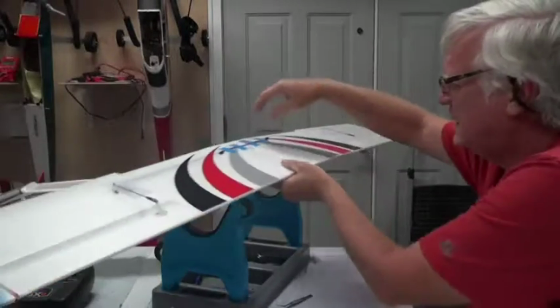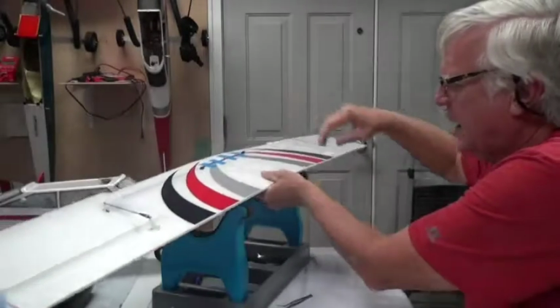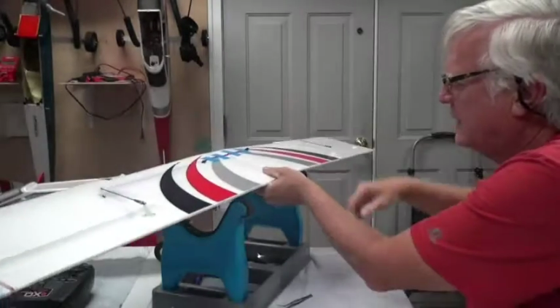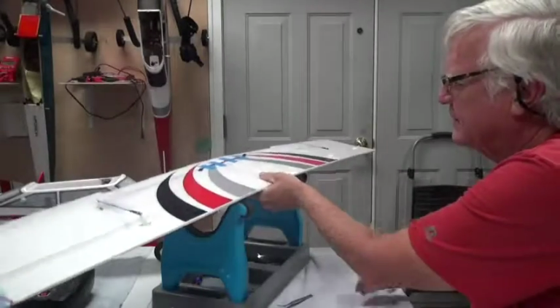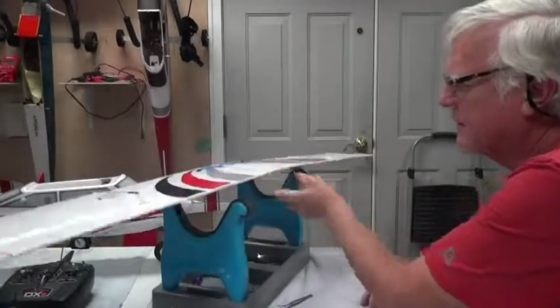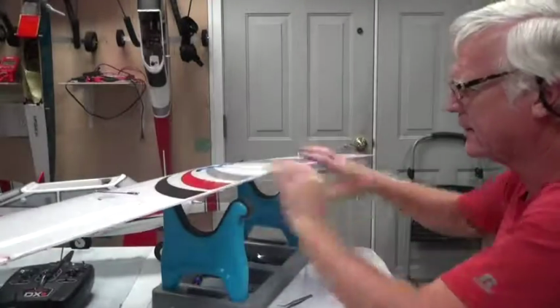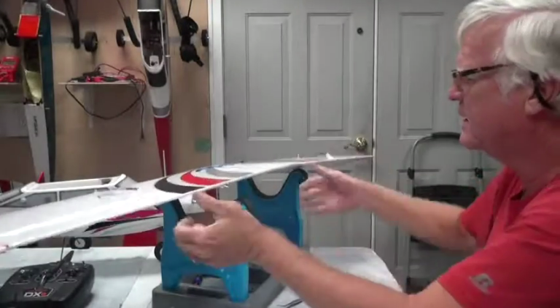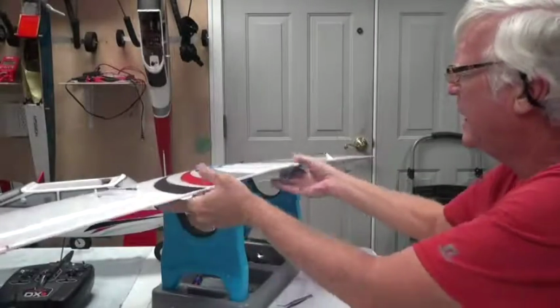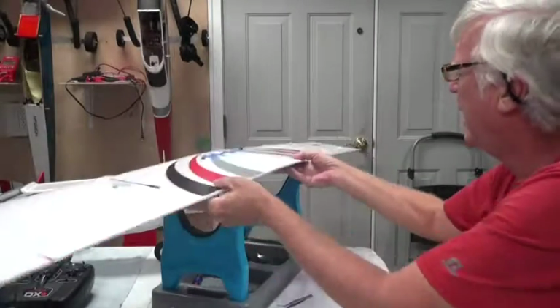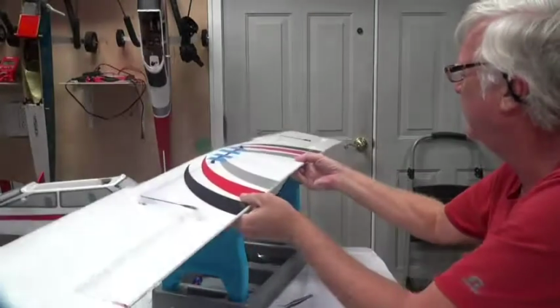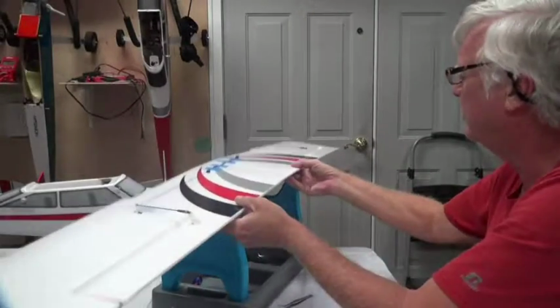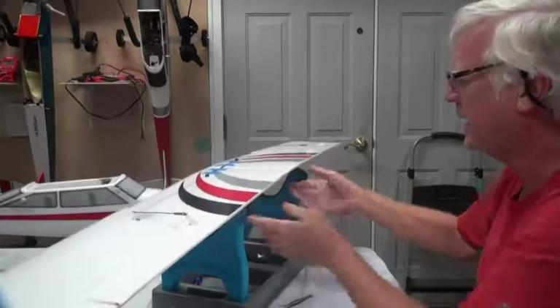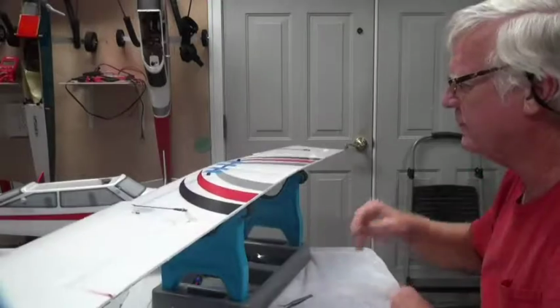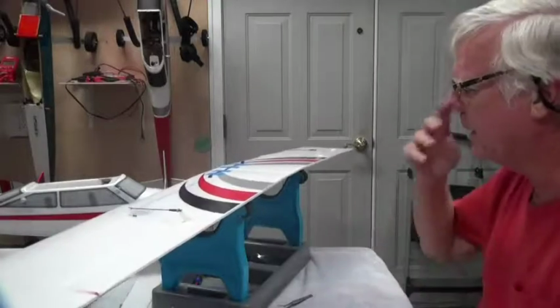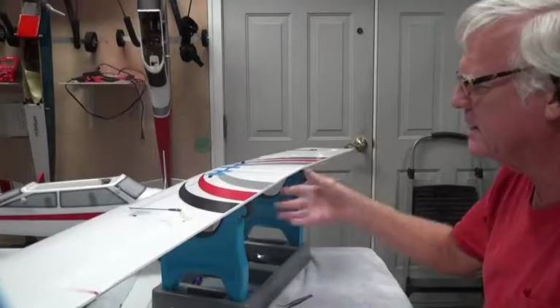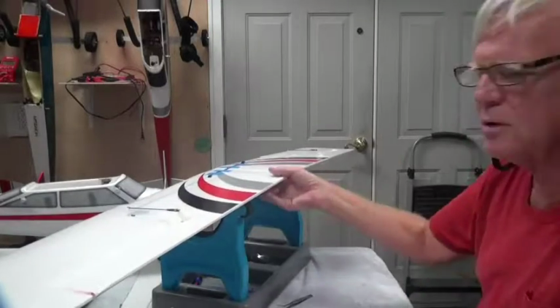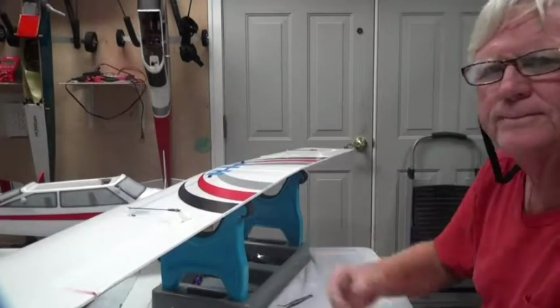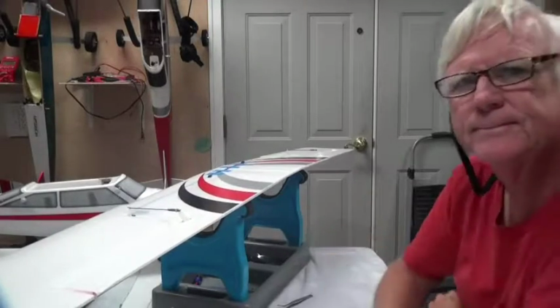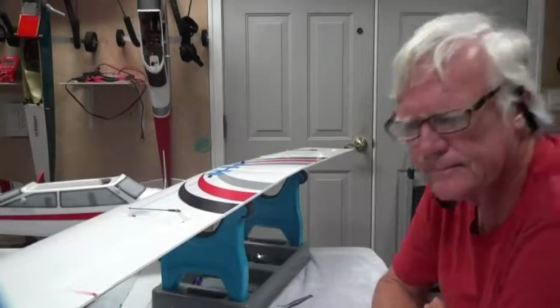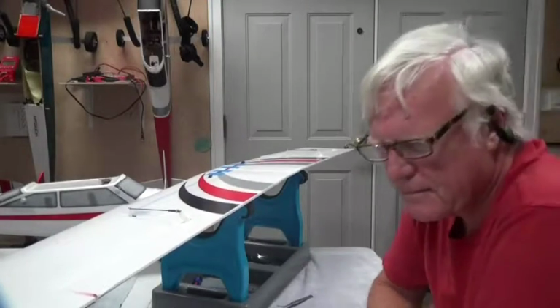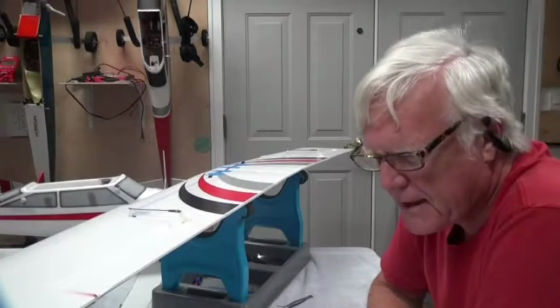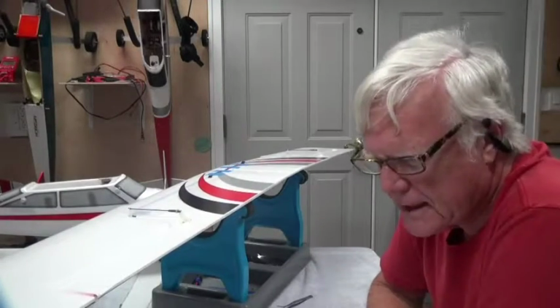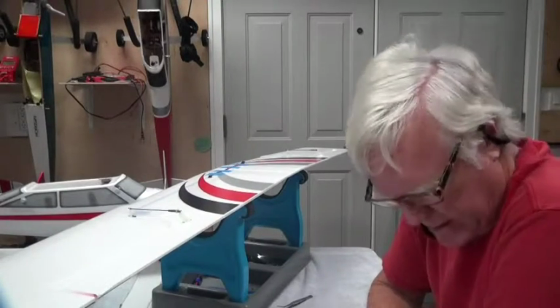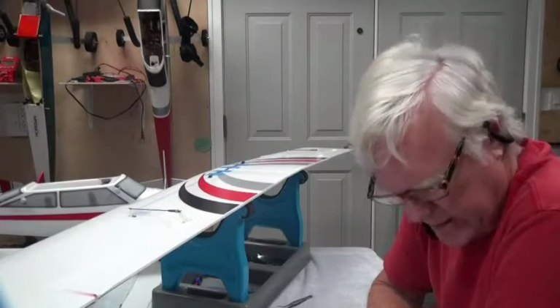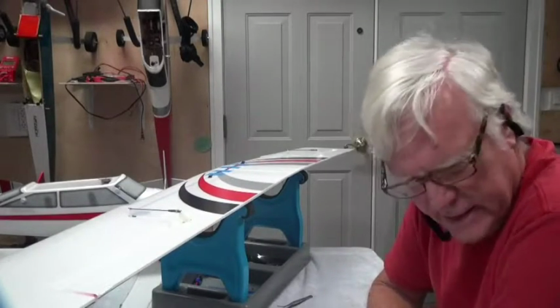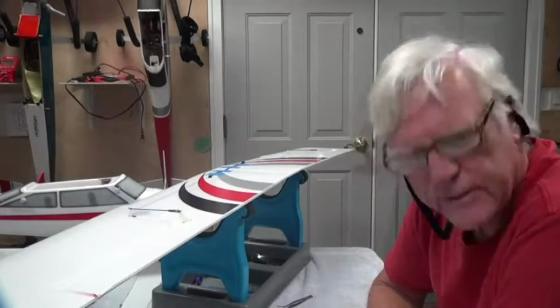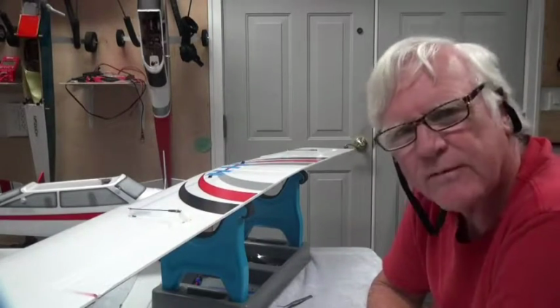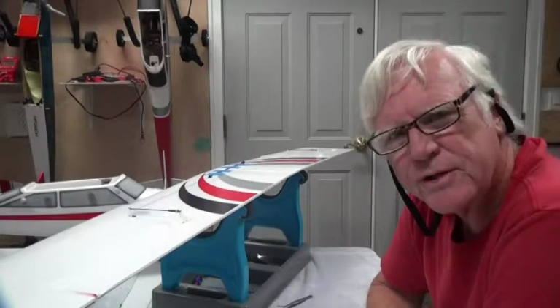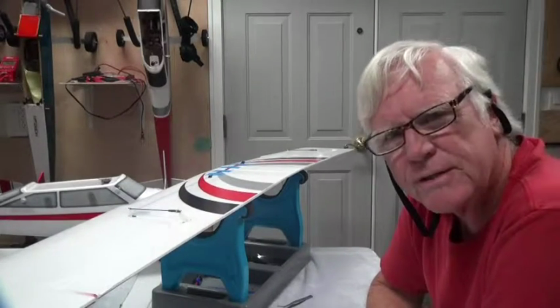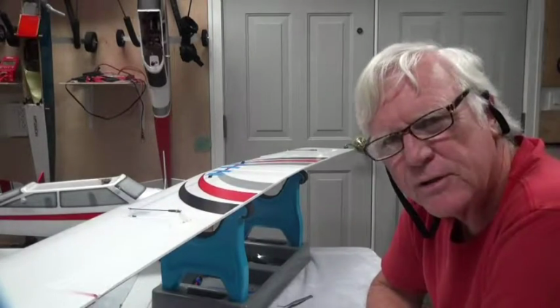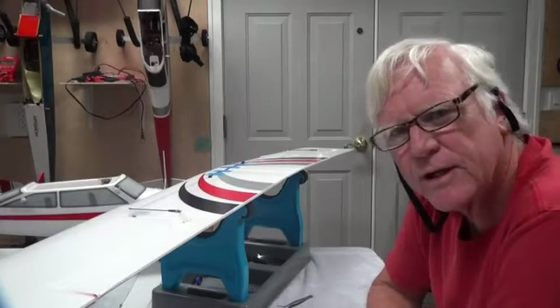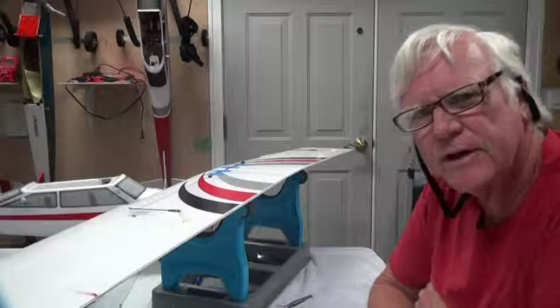I'll take the blue tape off later and we have a wing assembled. Thank you for watching — stay tuned for the next video.